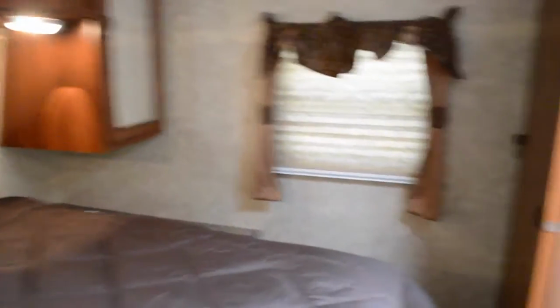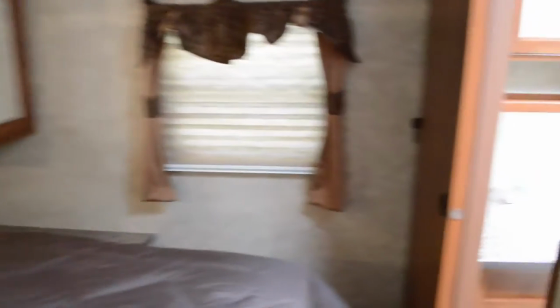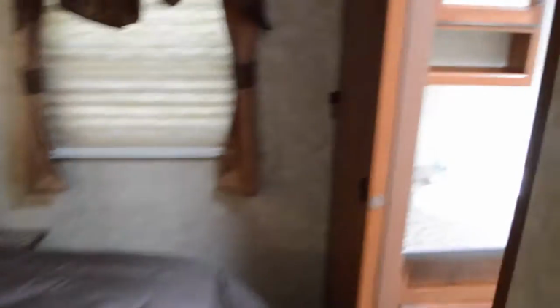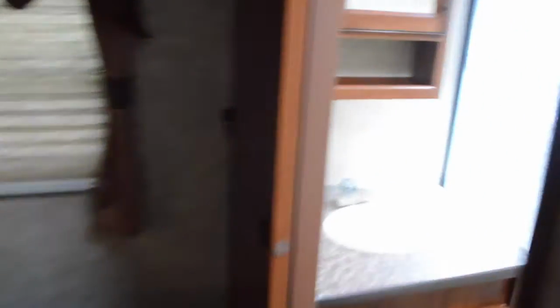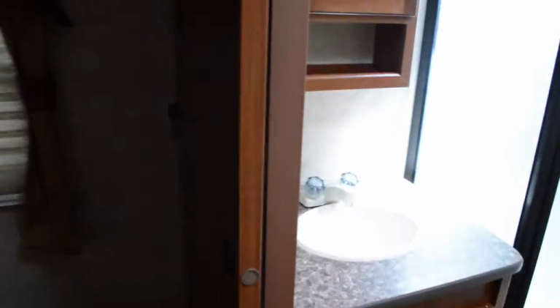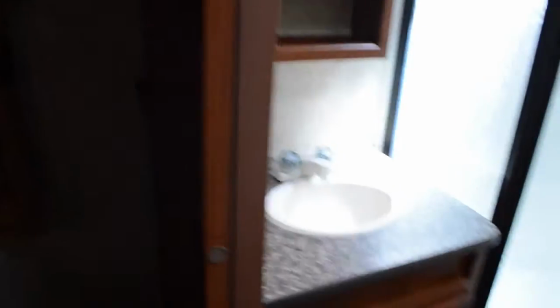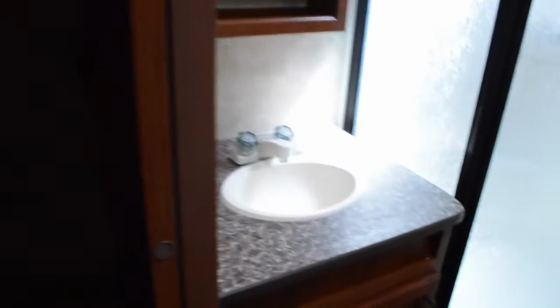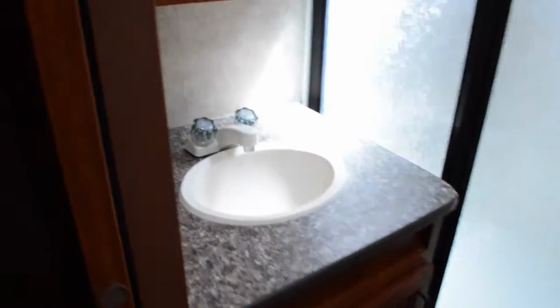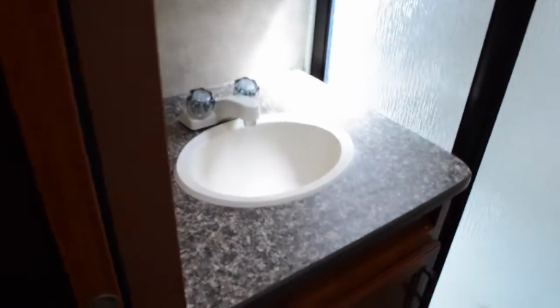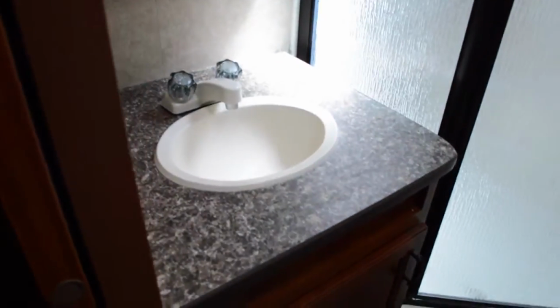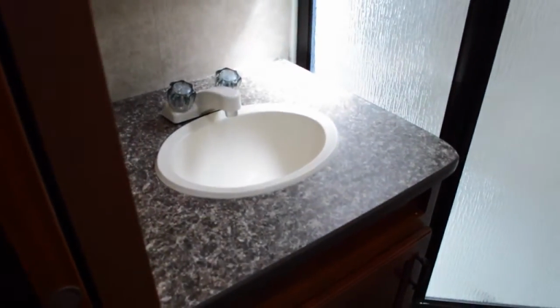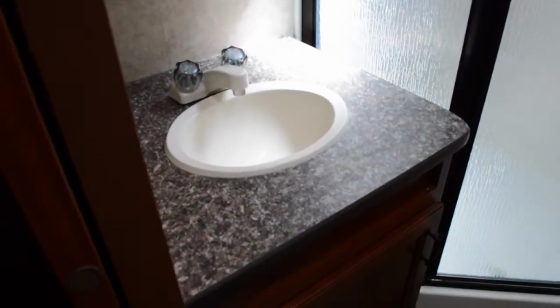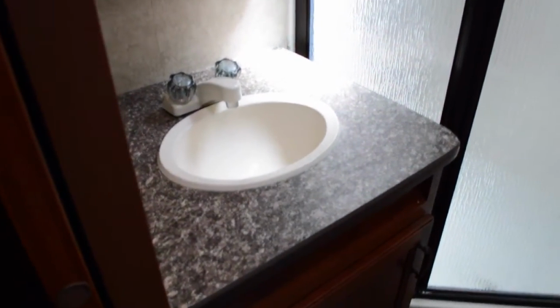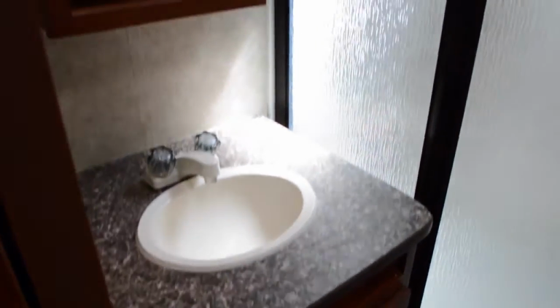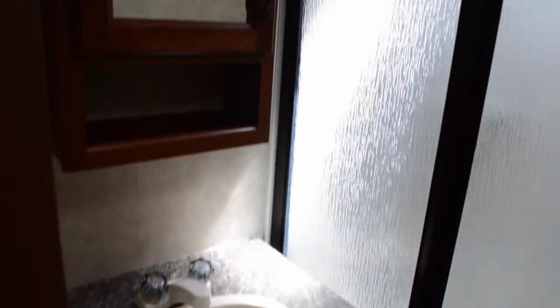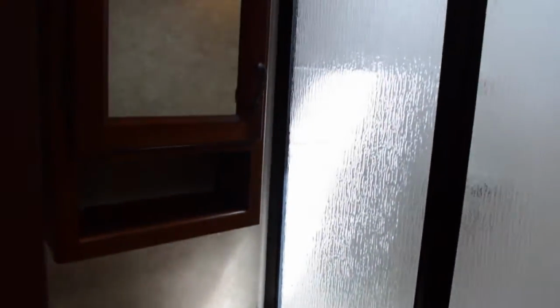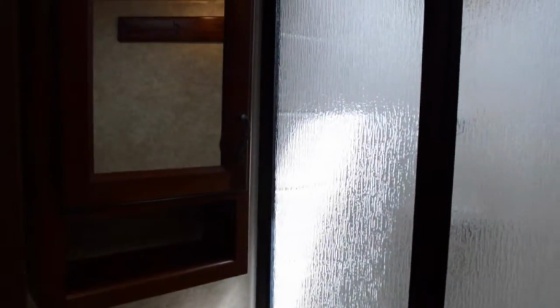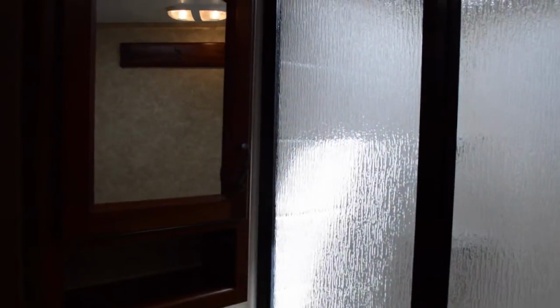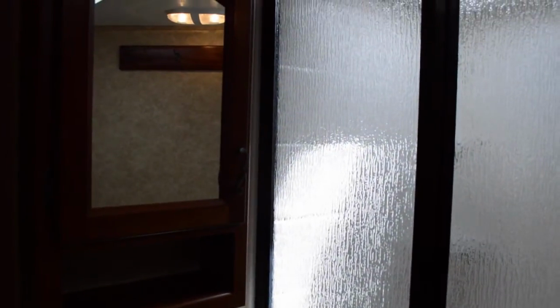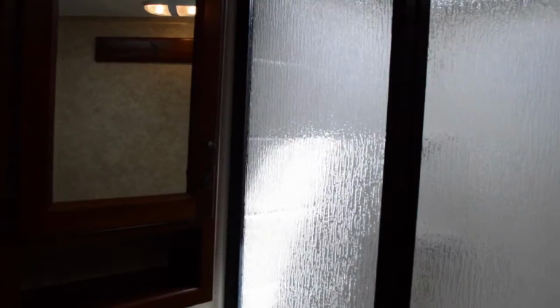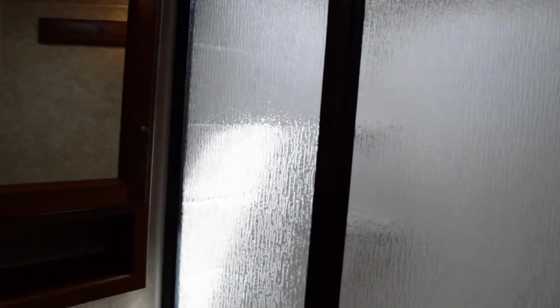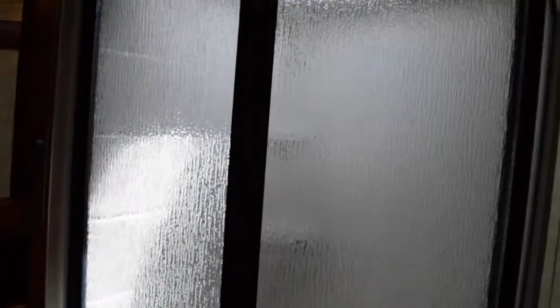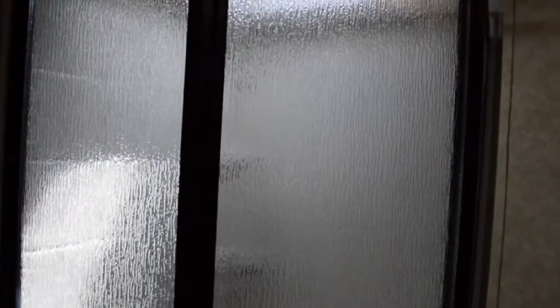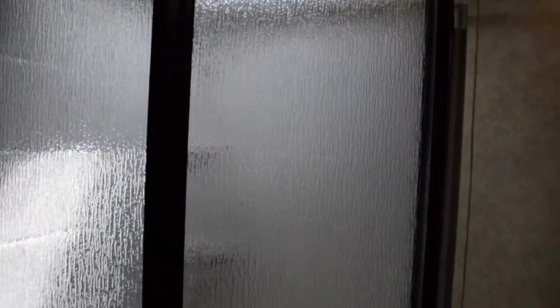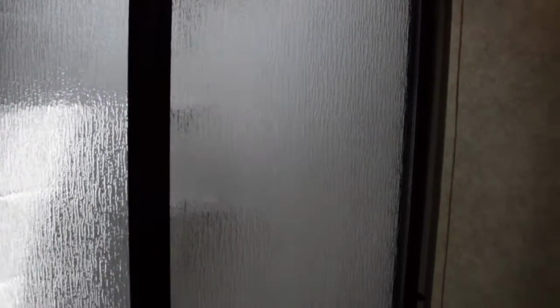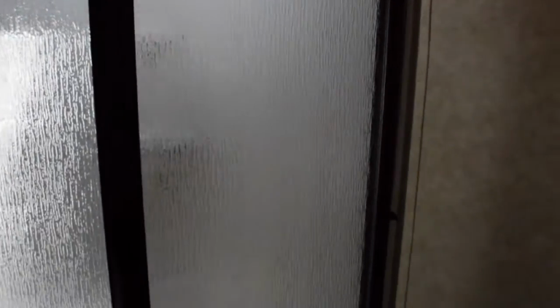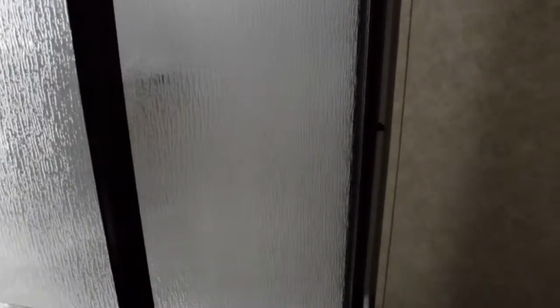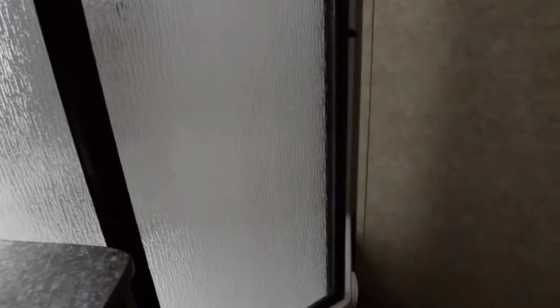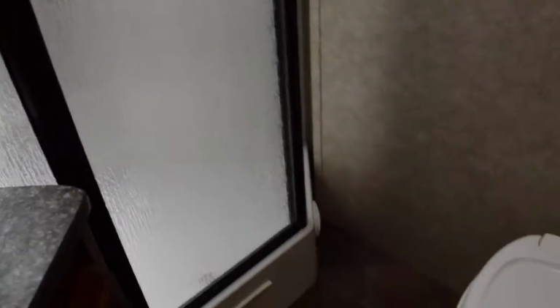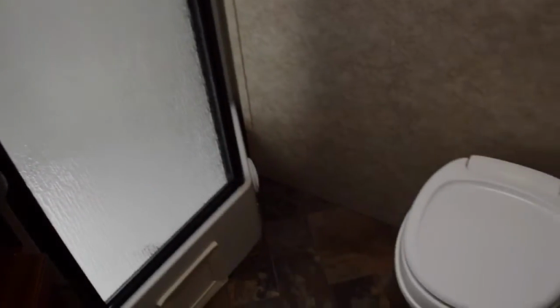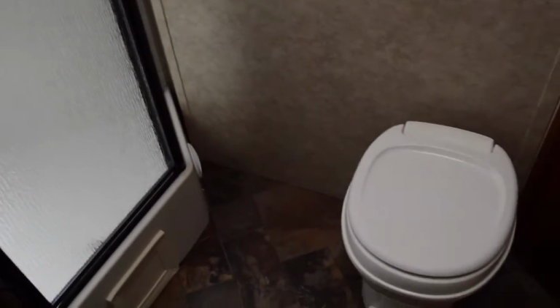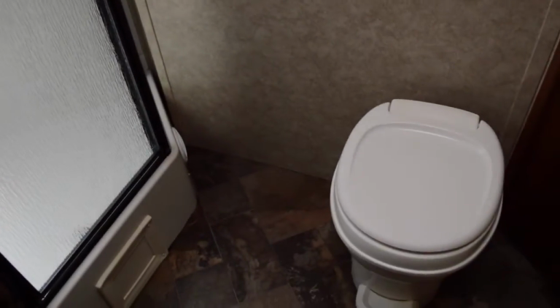It does have a connecting door into the bathroom. Nice counter space, medicine cabinet with a mirror, corner shower, and of course your toilet.